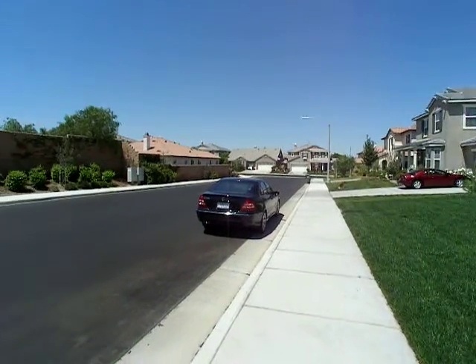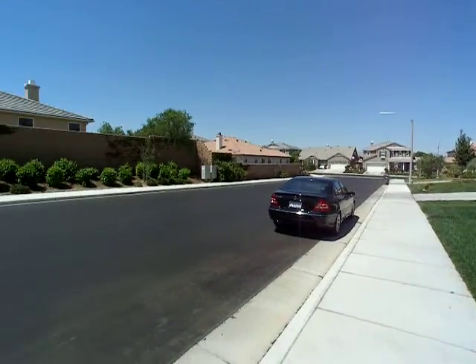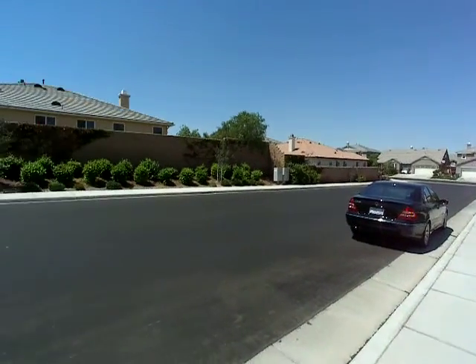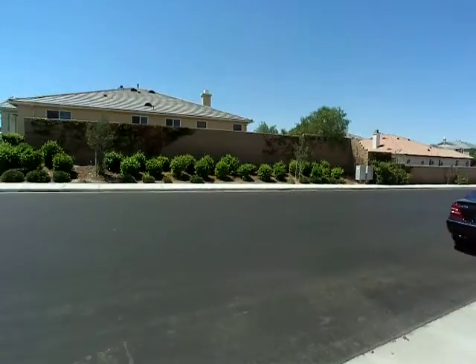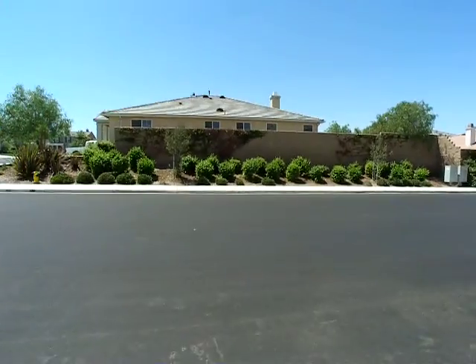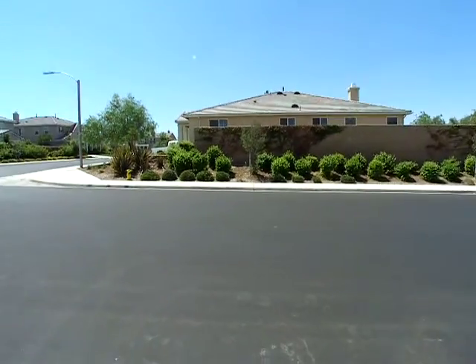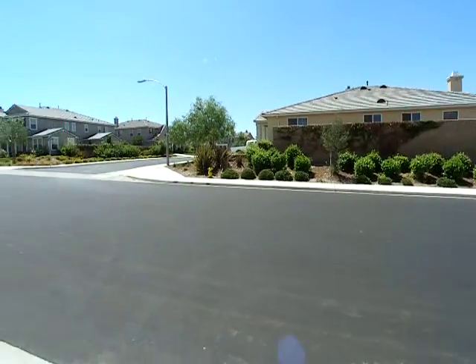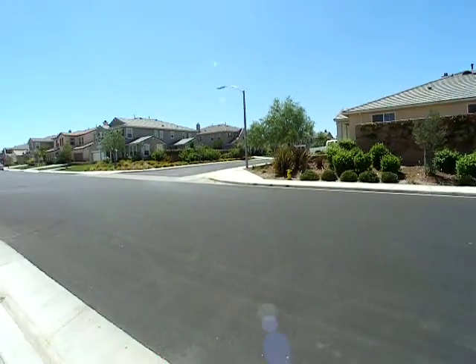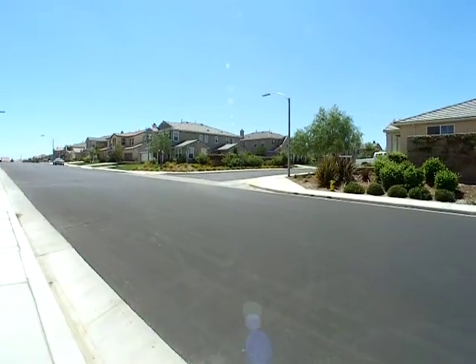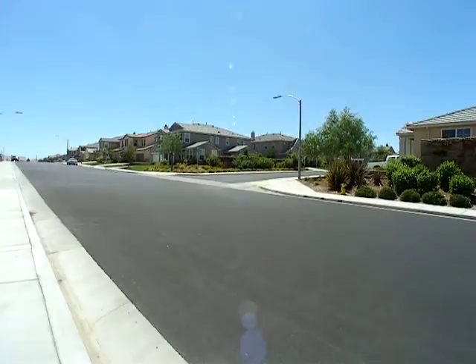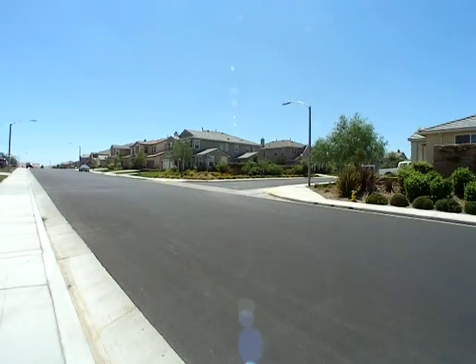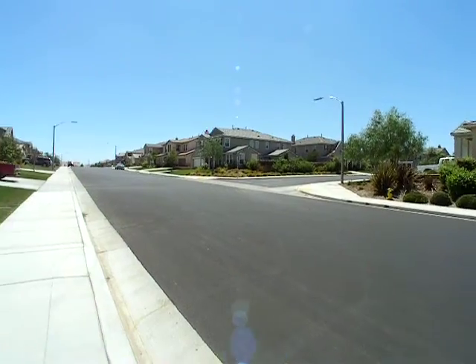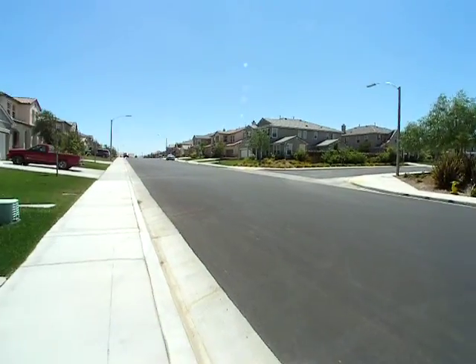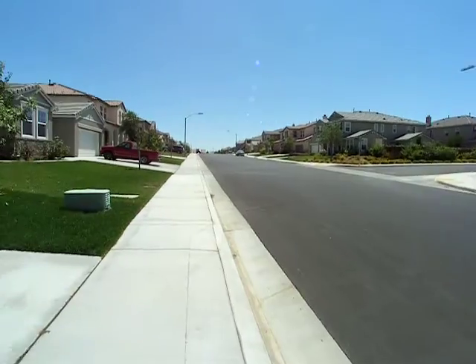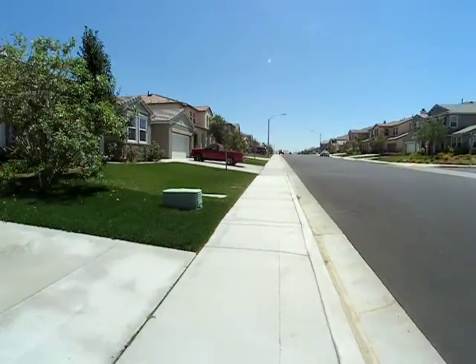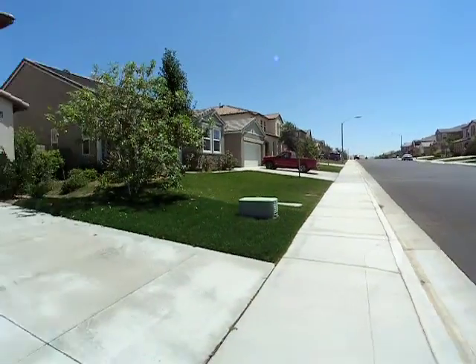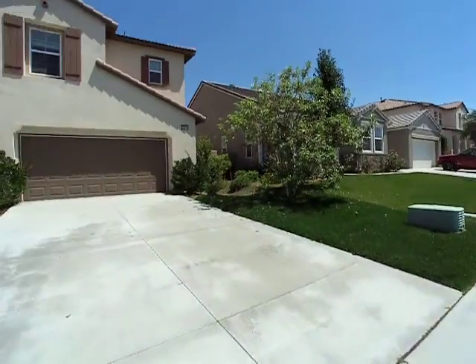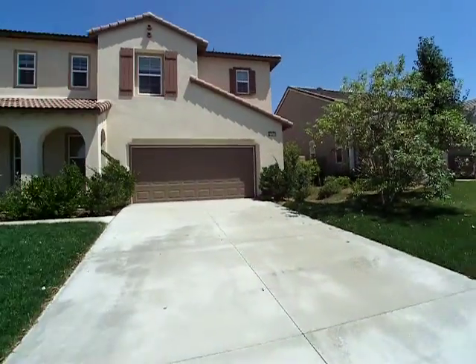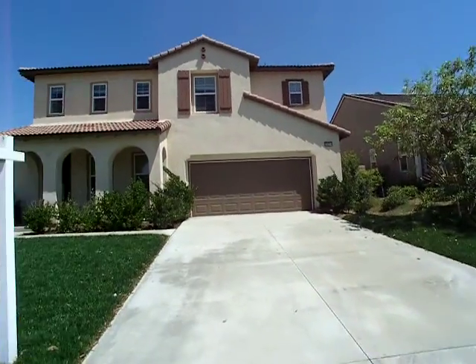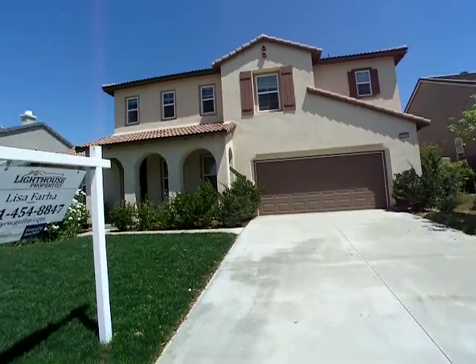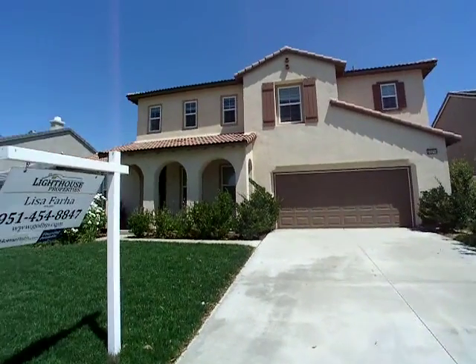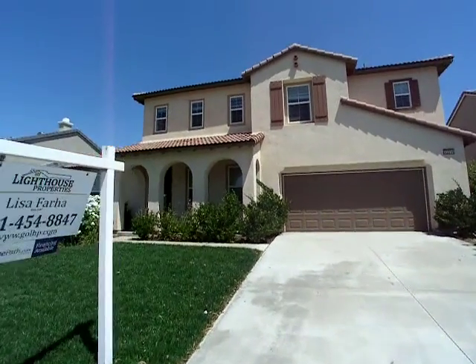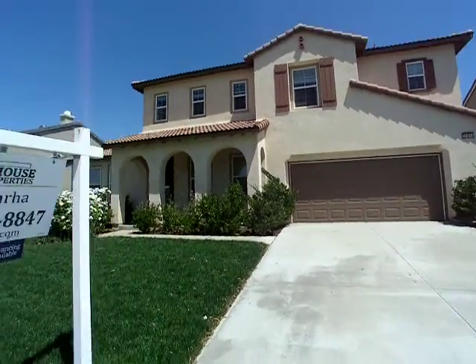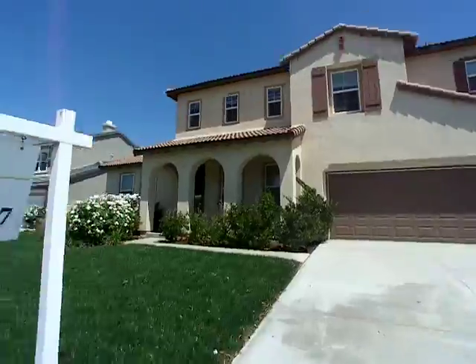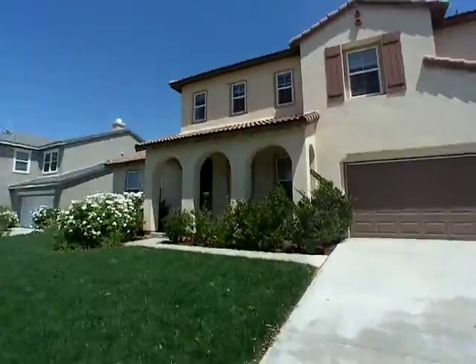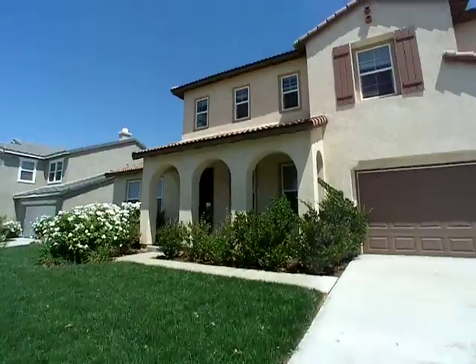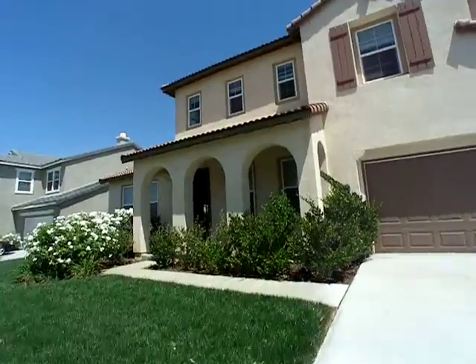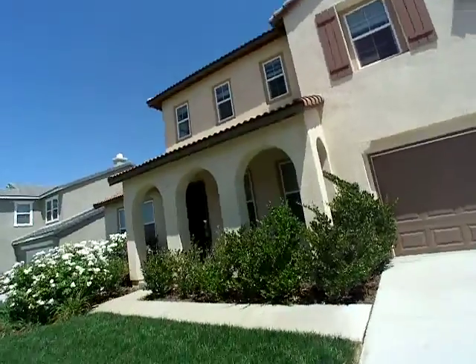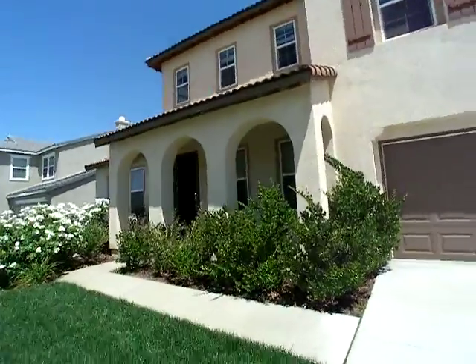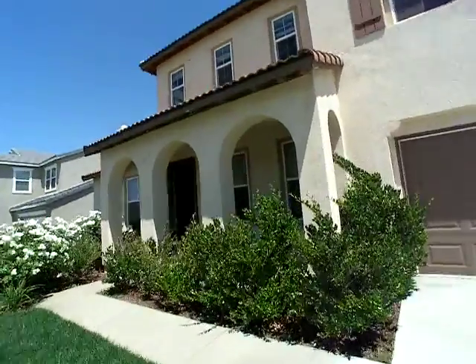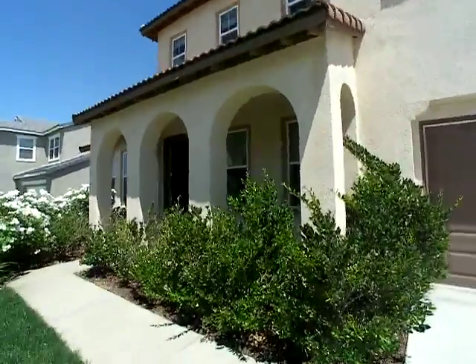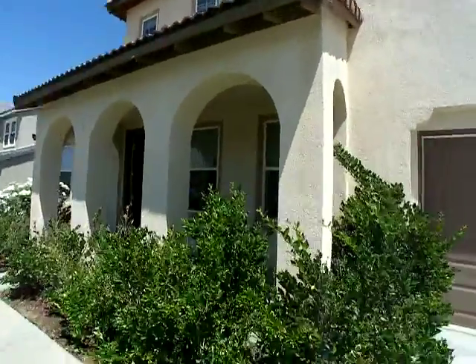Here we are by the right. There's the street James tonight. Here's the house. Nice front porch up here.